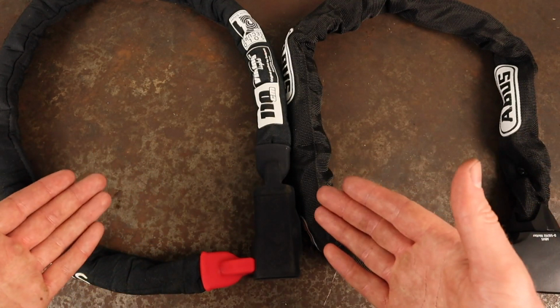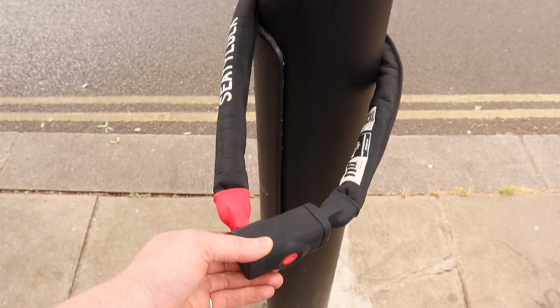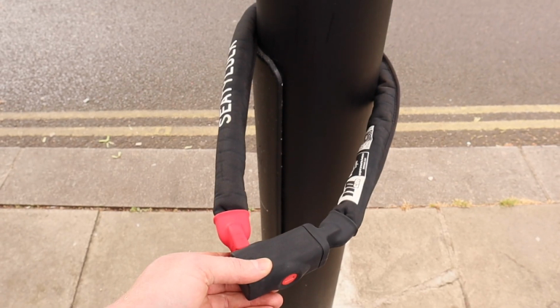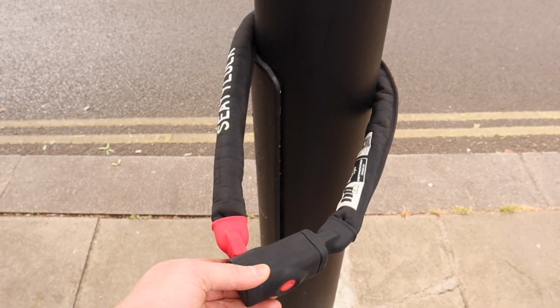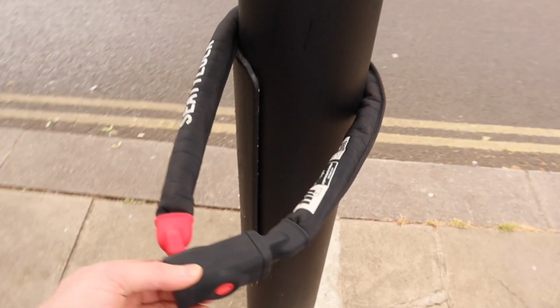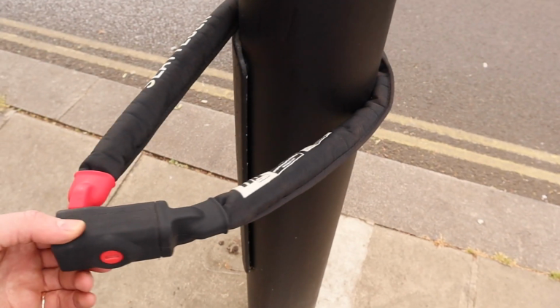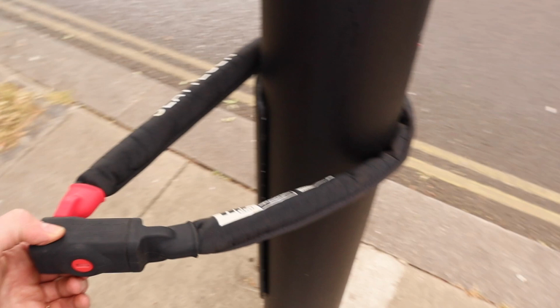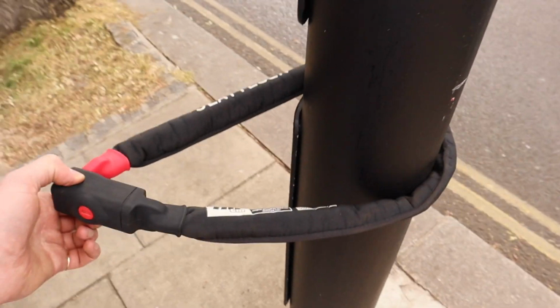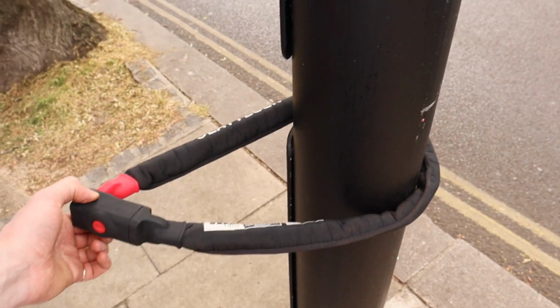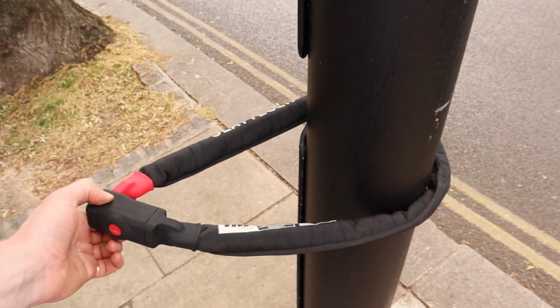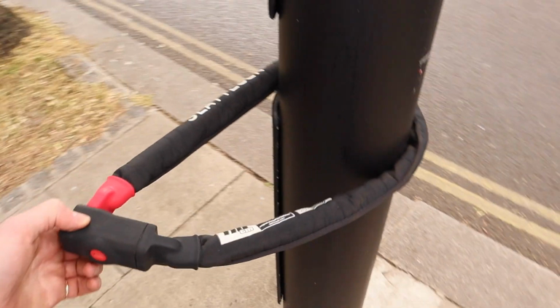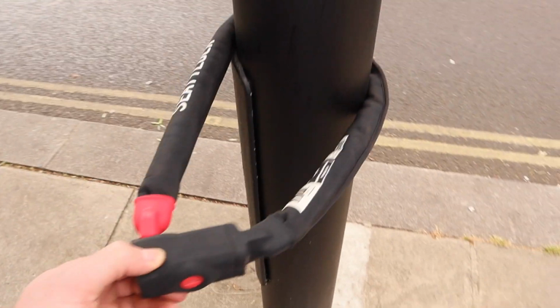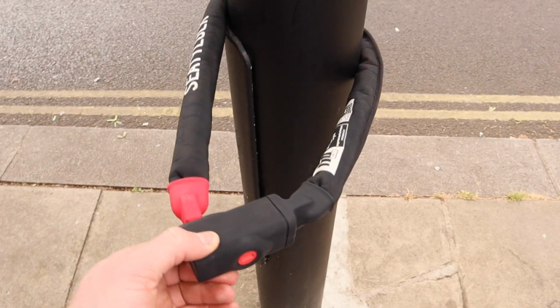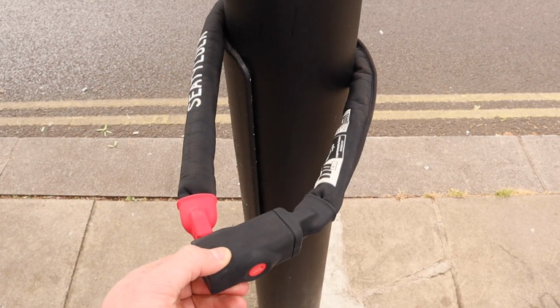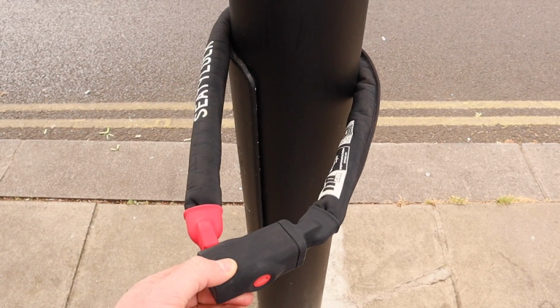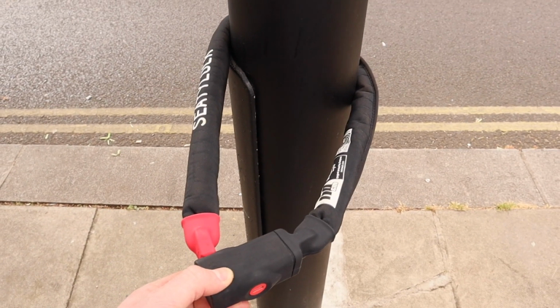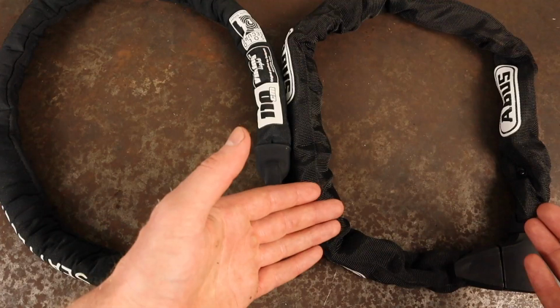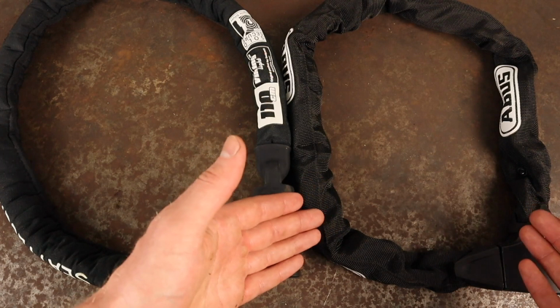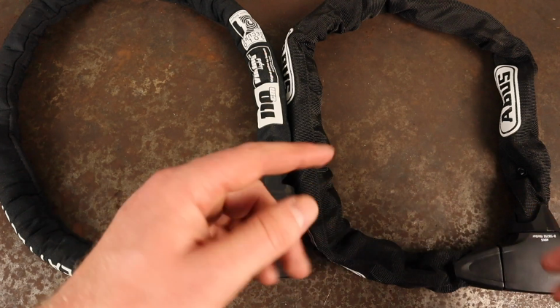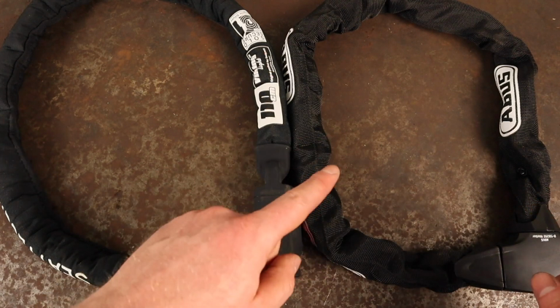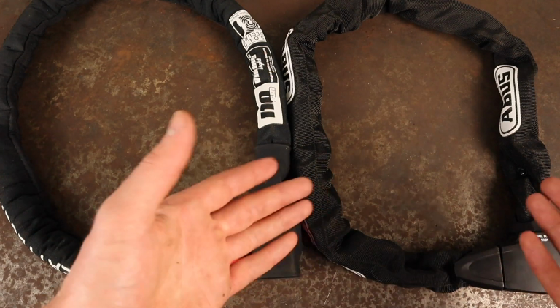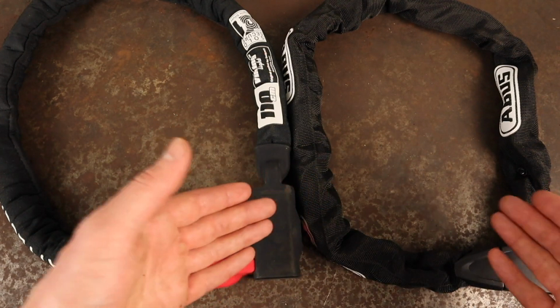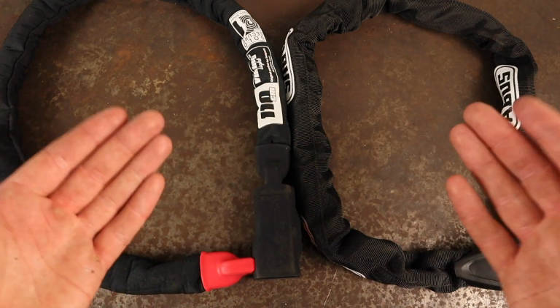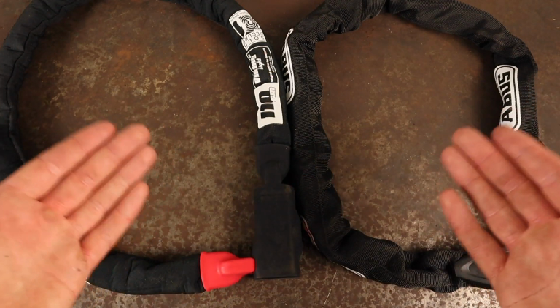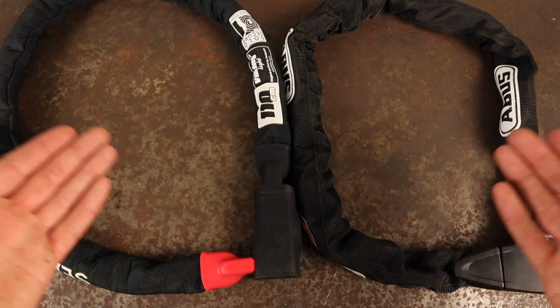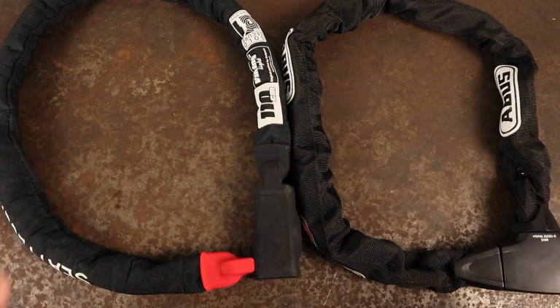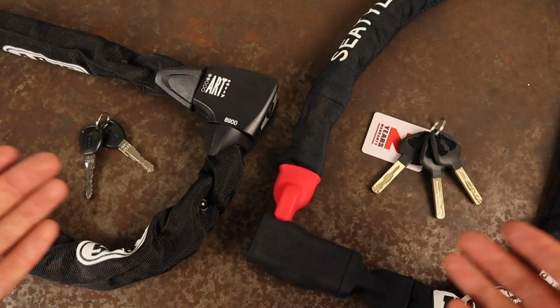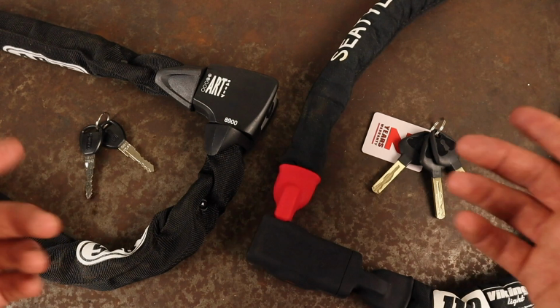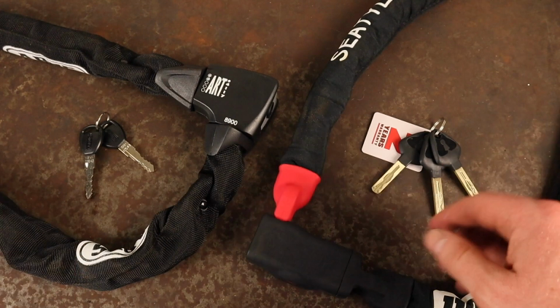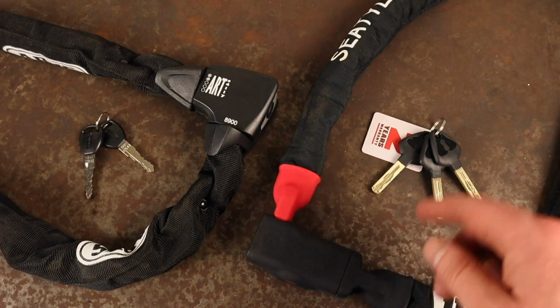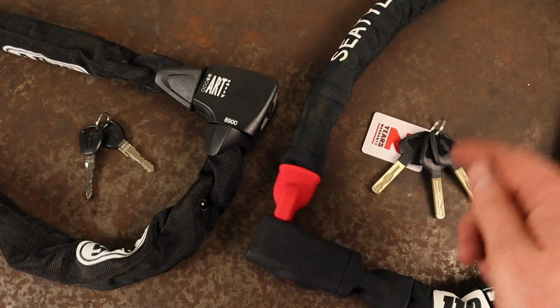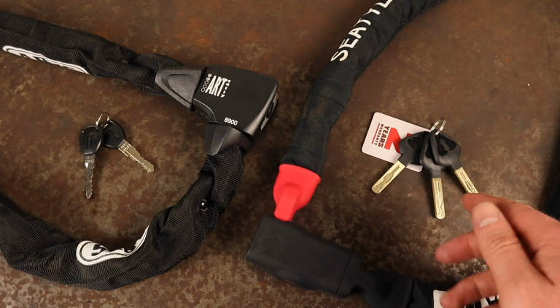Overall the length of chain you decide upon is ultimately going to depend on your individual locking situation. The longer chains are more suitable for securing multiple bikes or for locking to larger immovable objects, whereas the shorter chains provide increased portability and are more suitable for locking one individual bike.